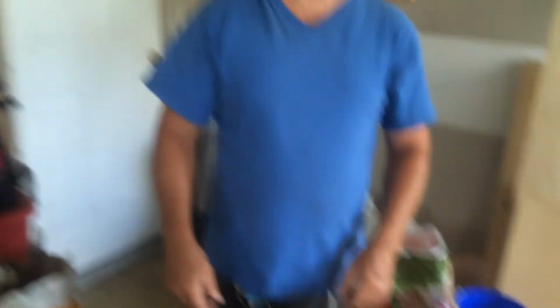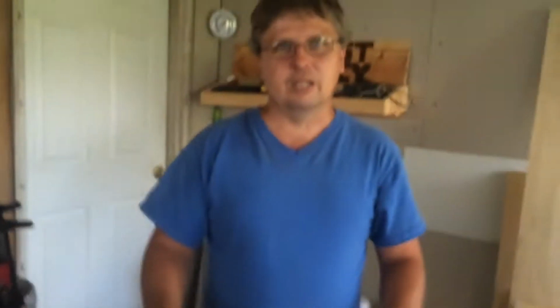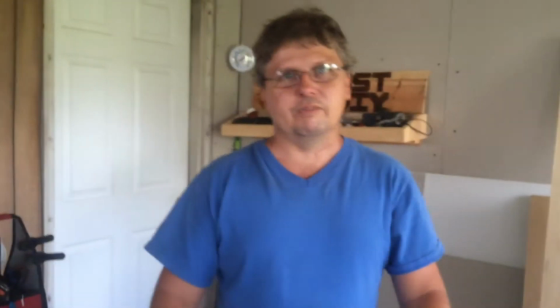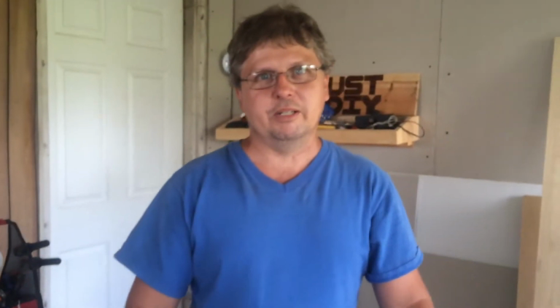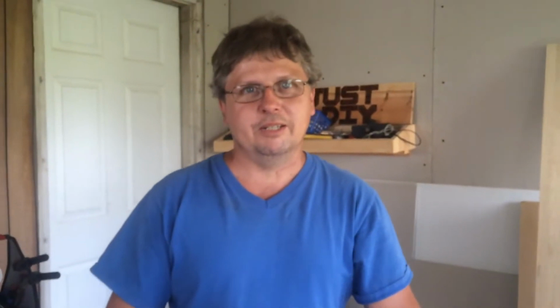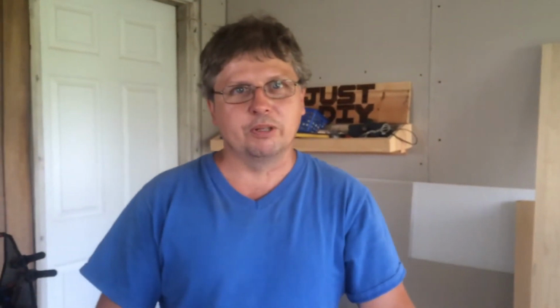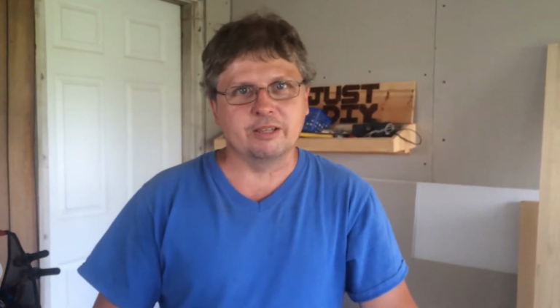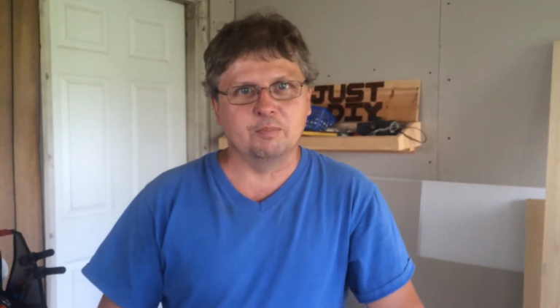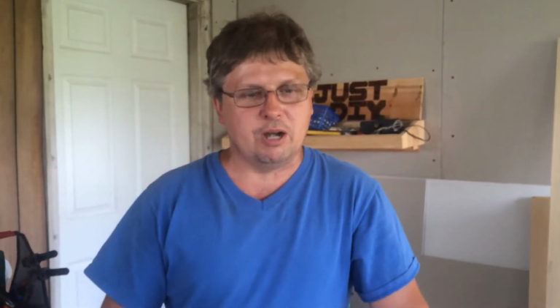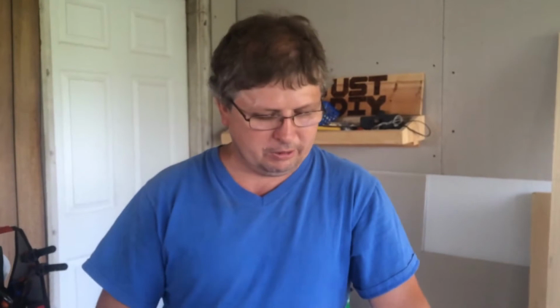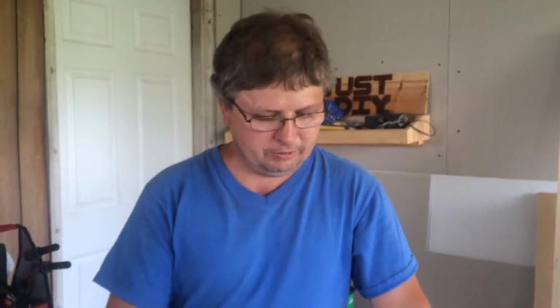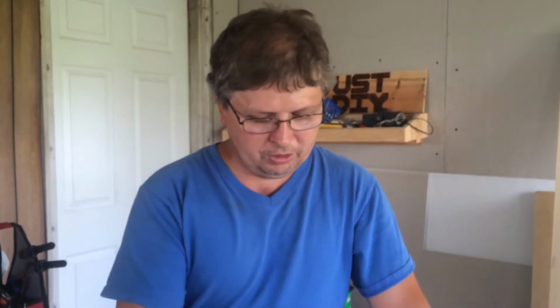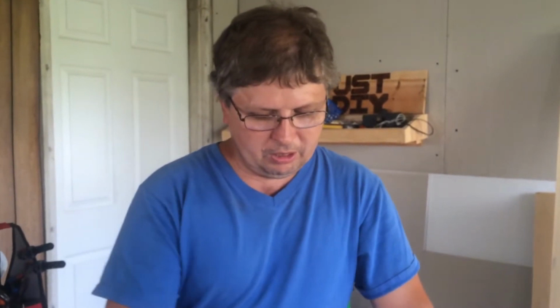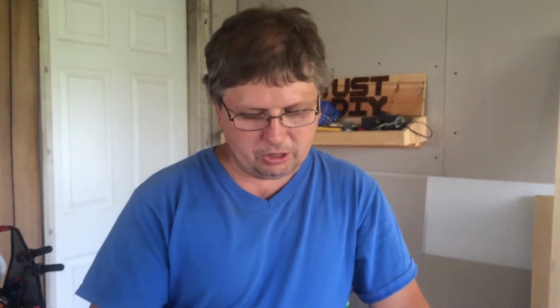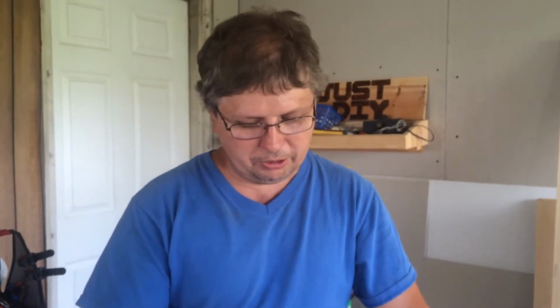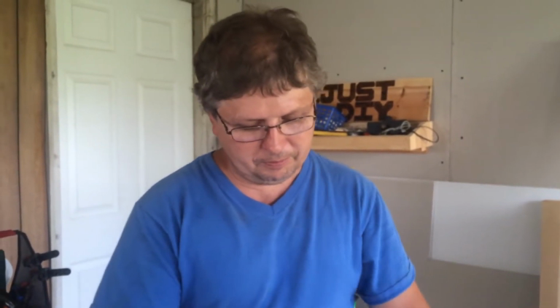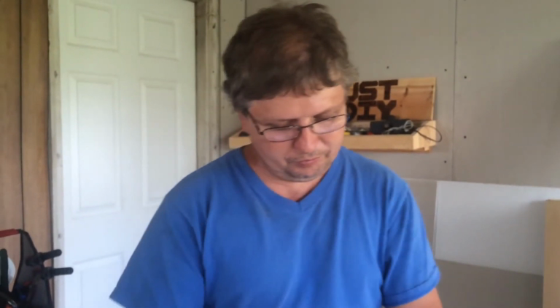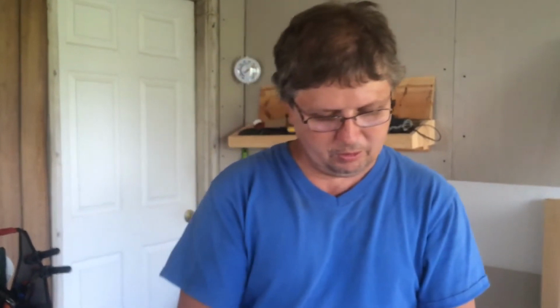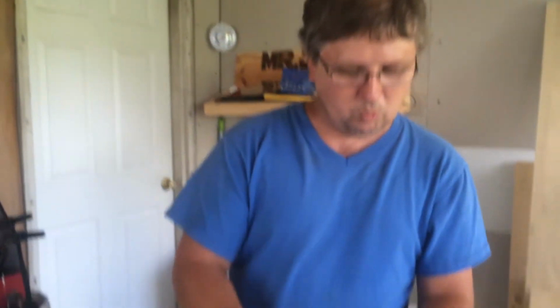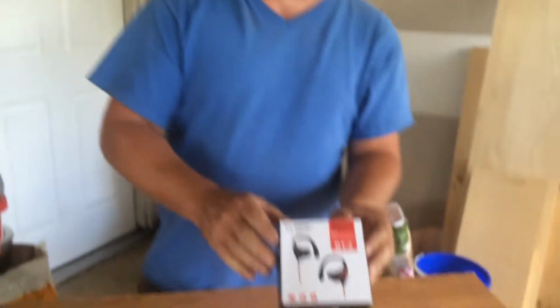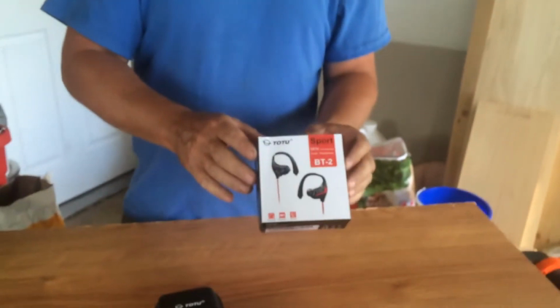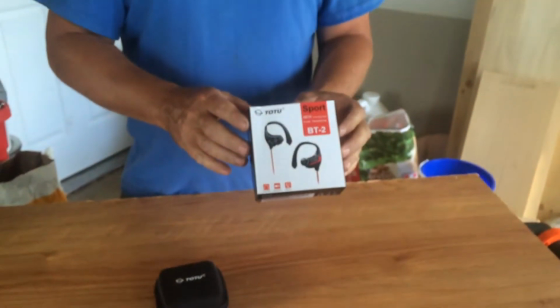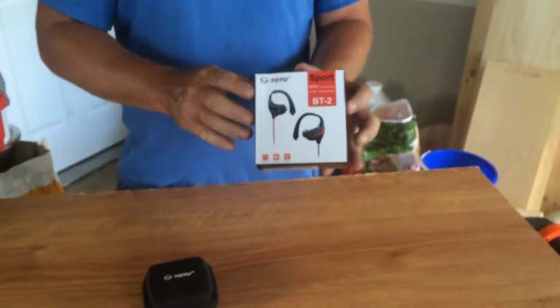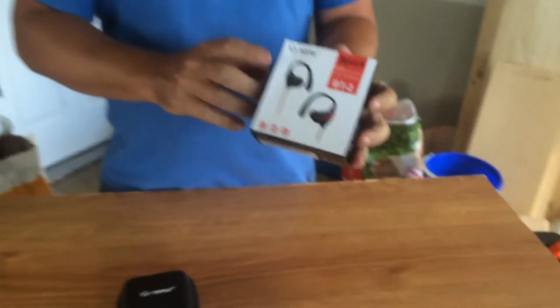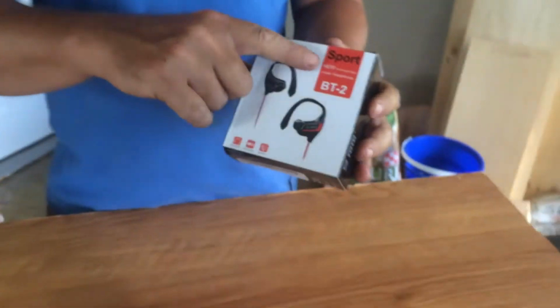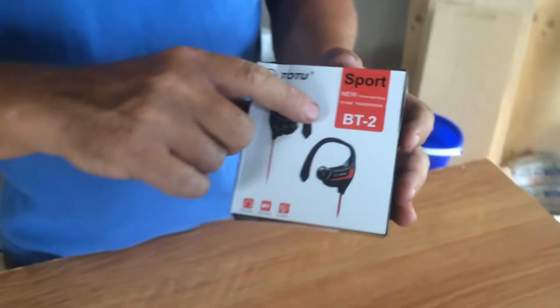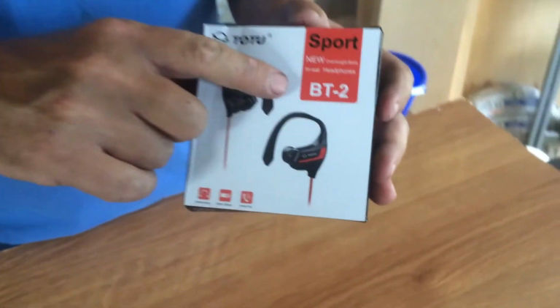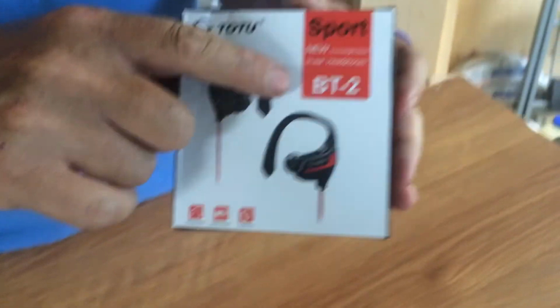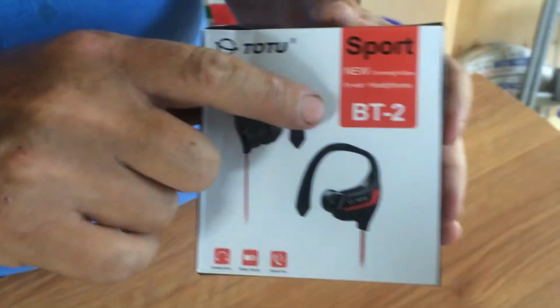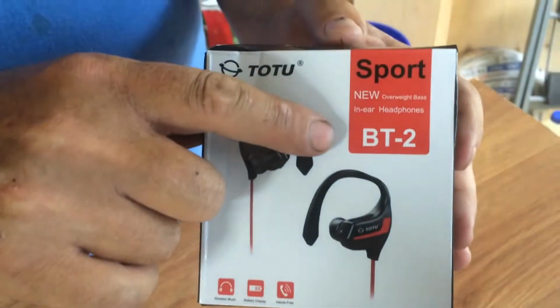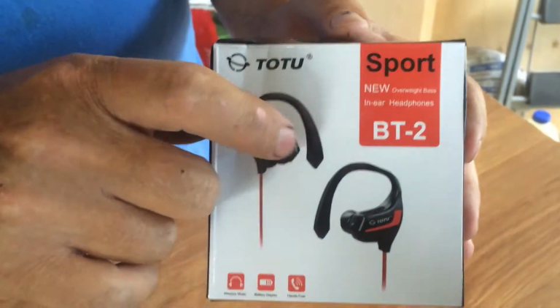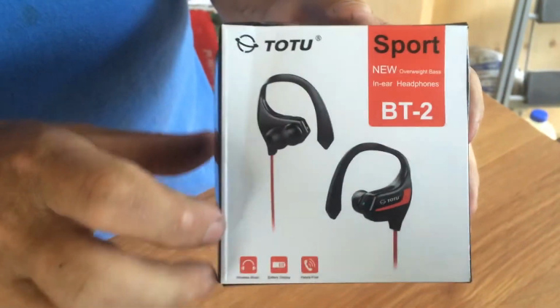Hello everybody, here with another product — TOTU wireless headphones. It's a sport style, the BT-2.